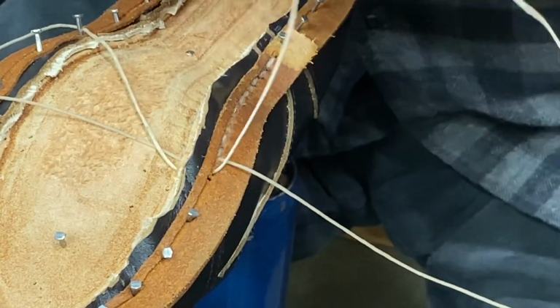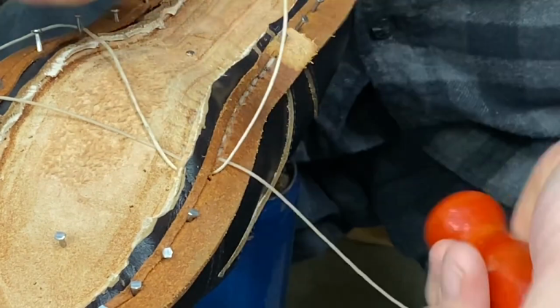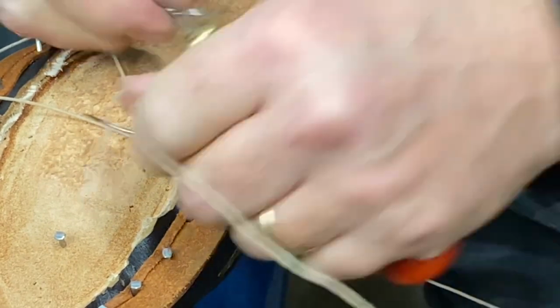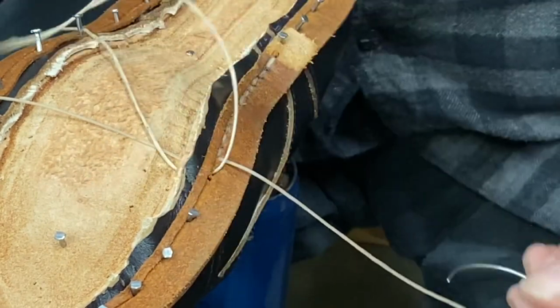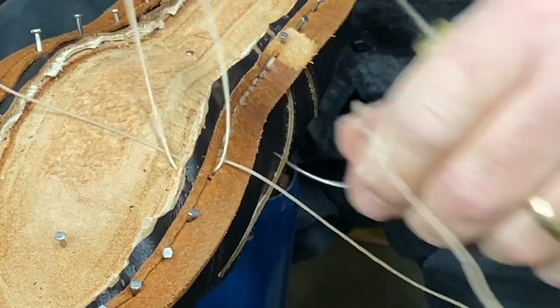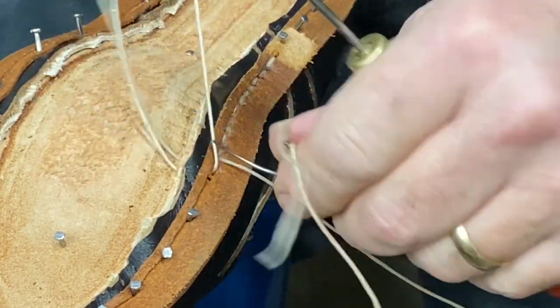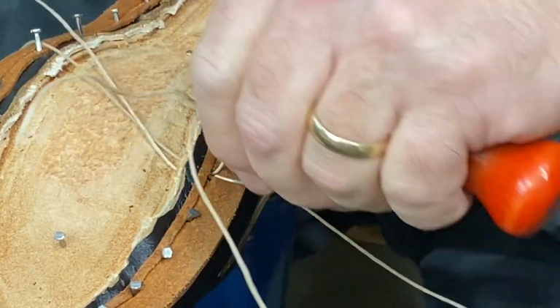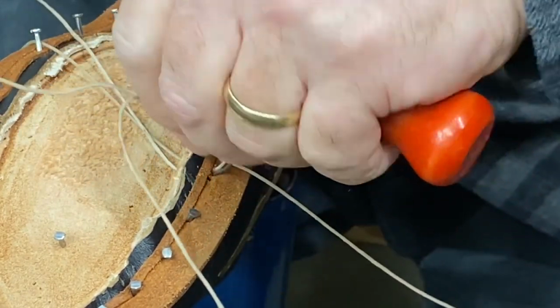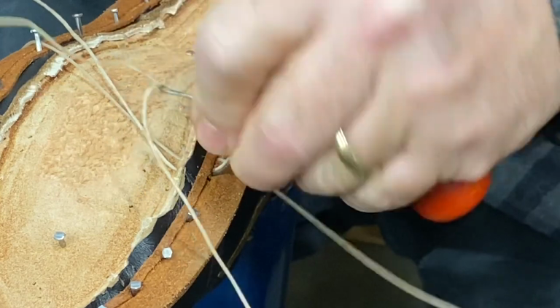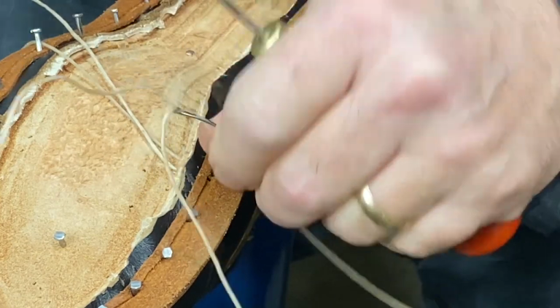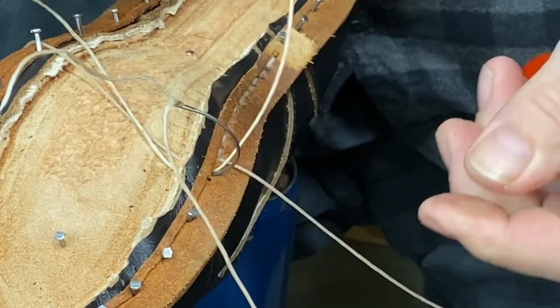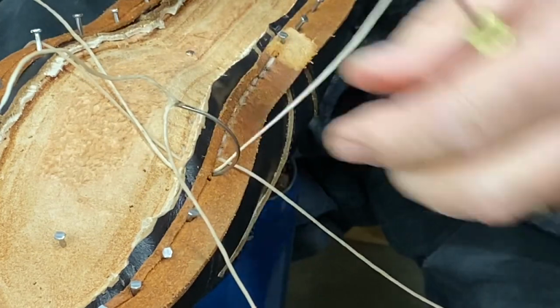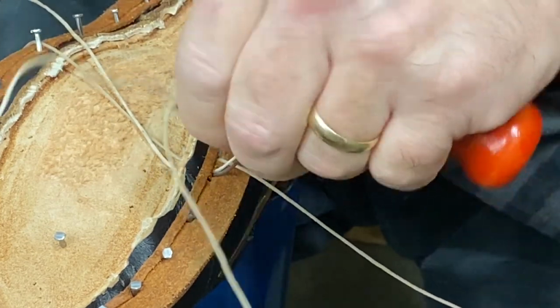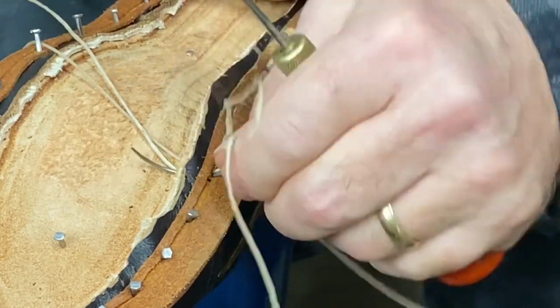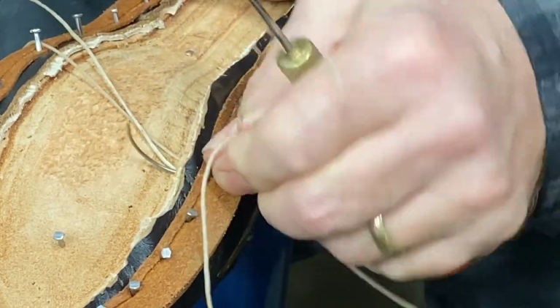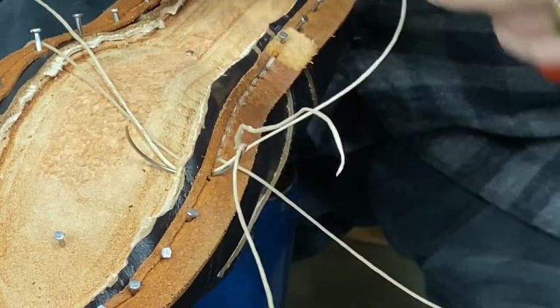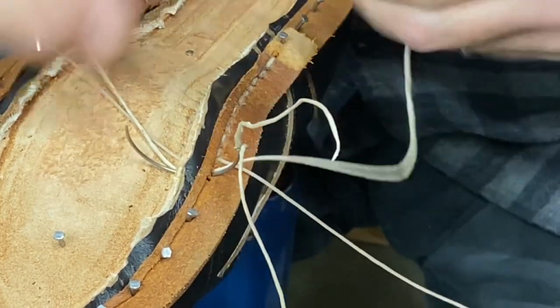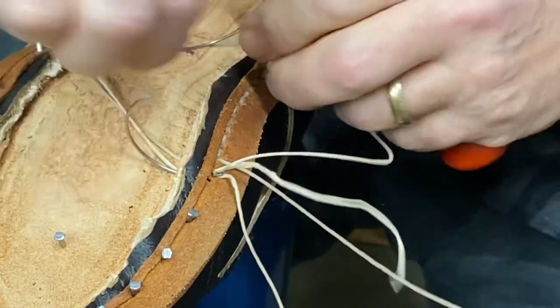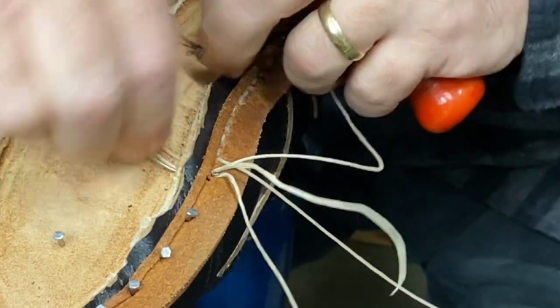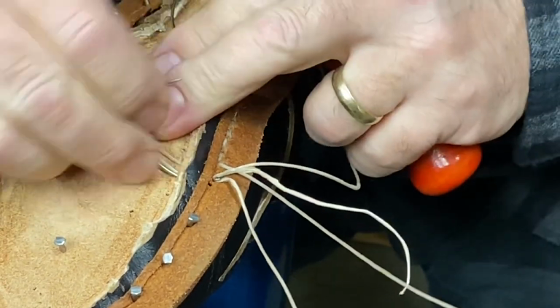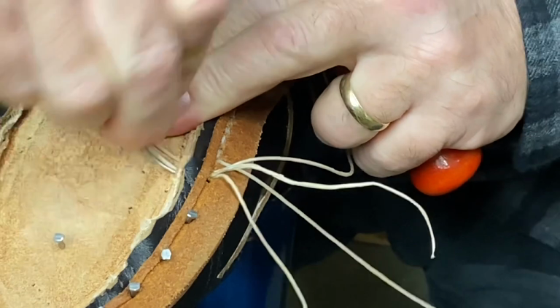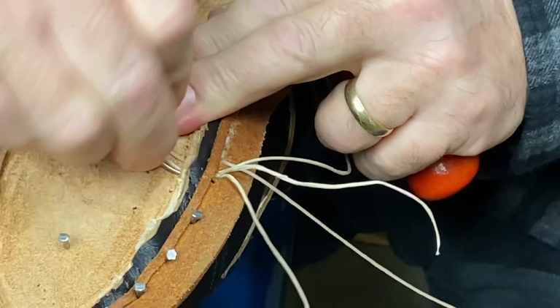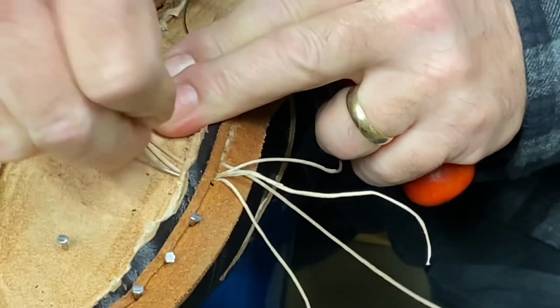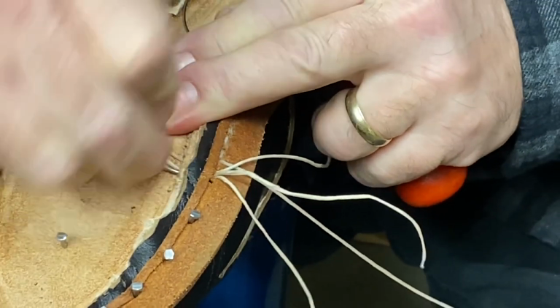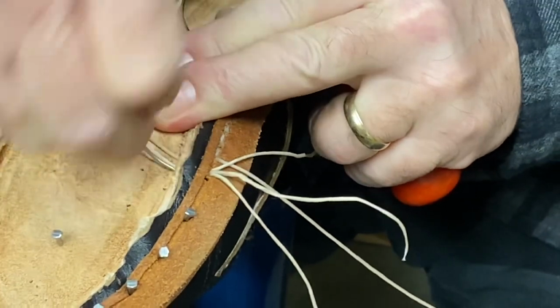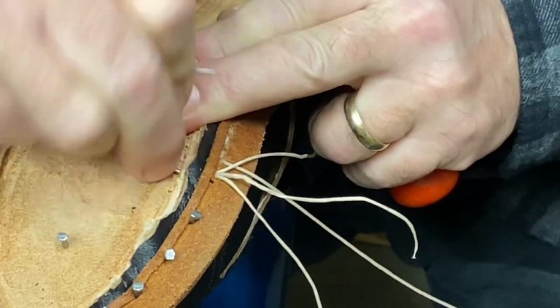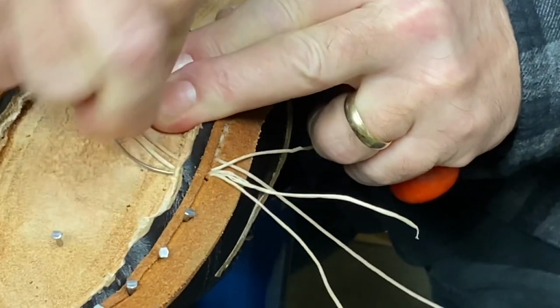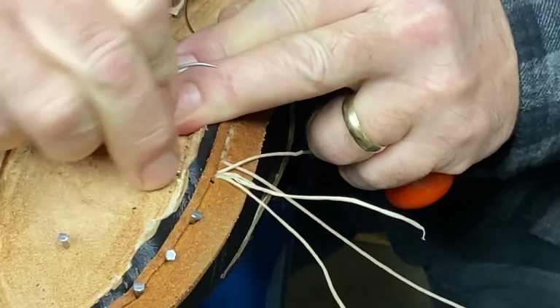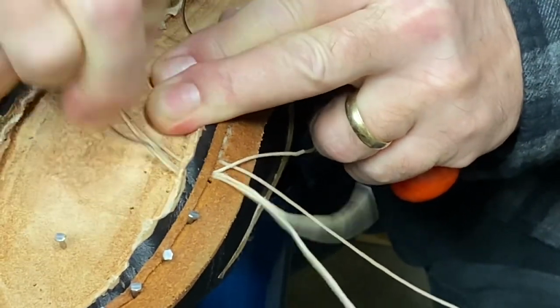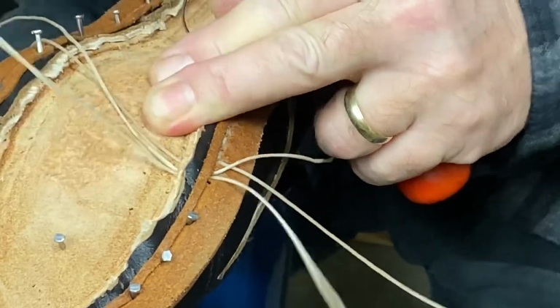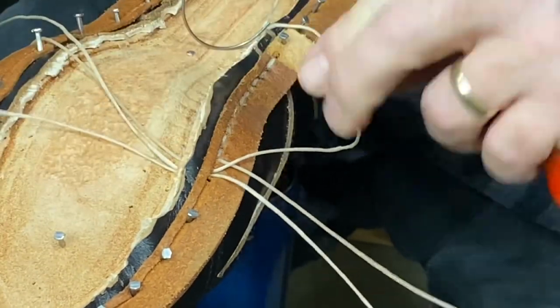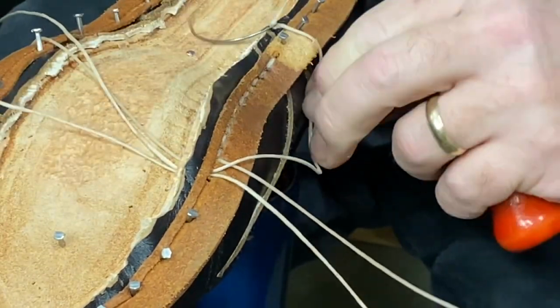You can't pass both needles through that hole — it's too small — but if you pull the thread out of the way, then you can usually get that second one in. That hole is a little bigger.